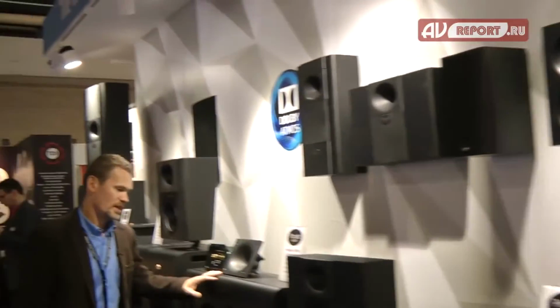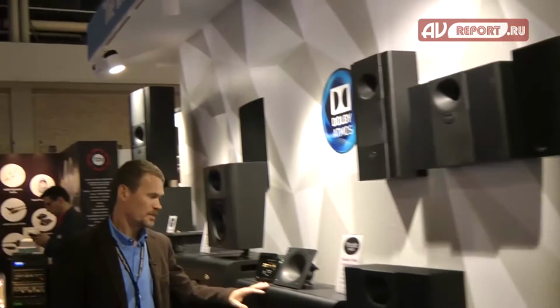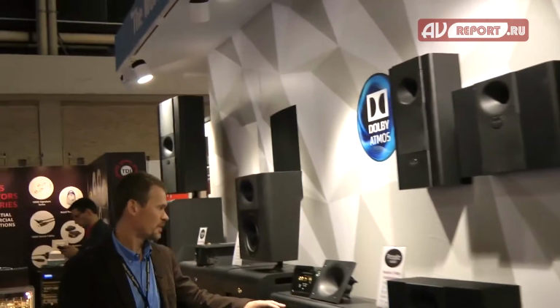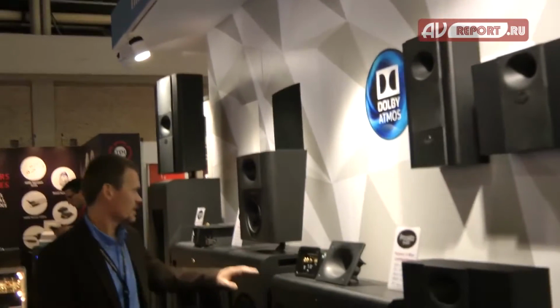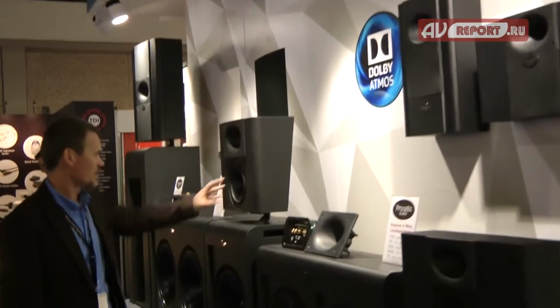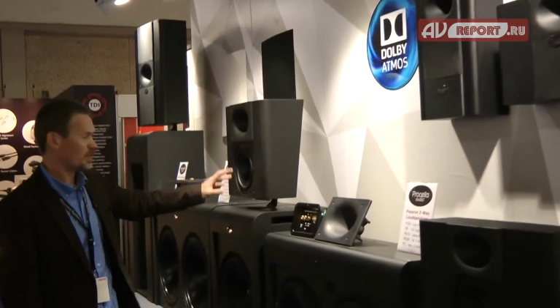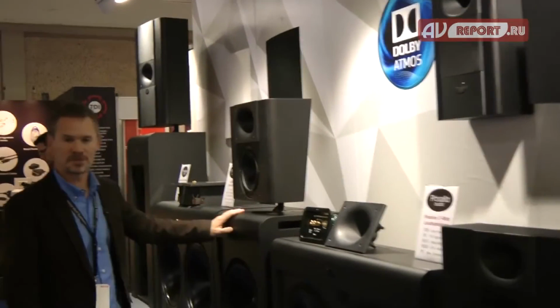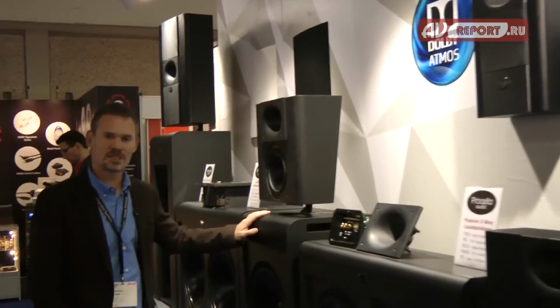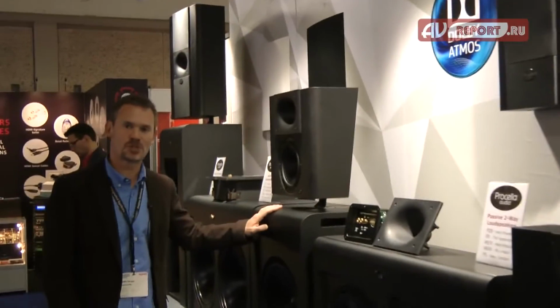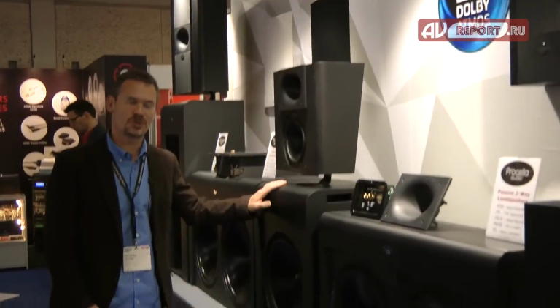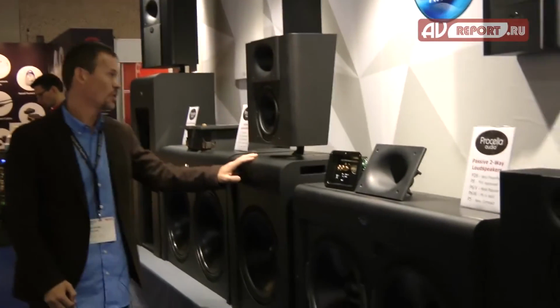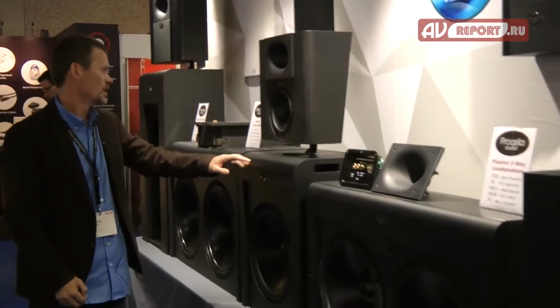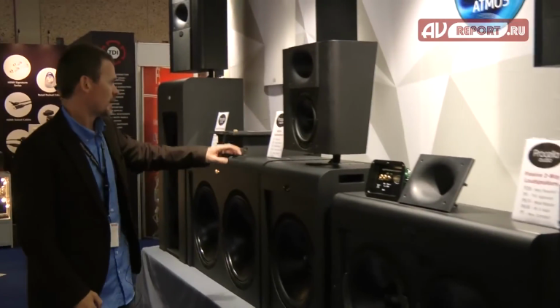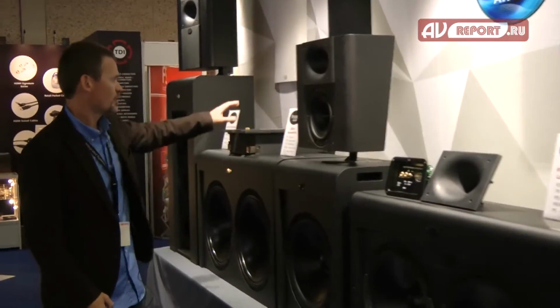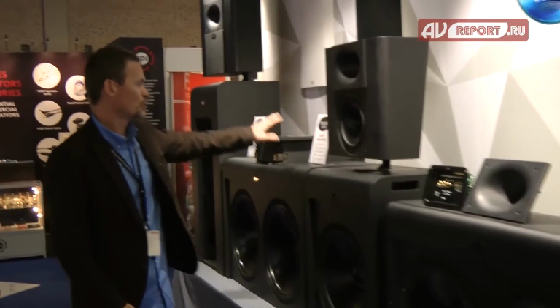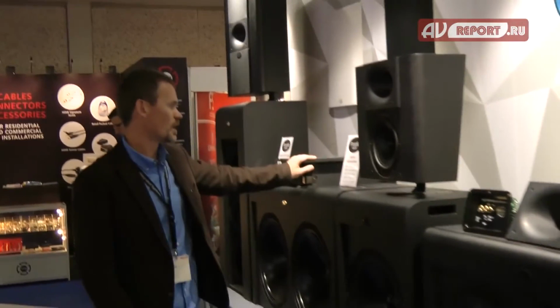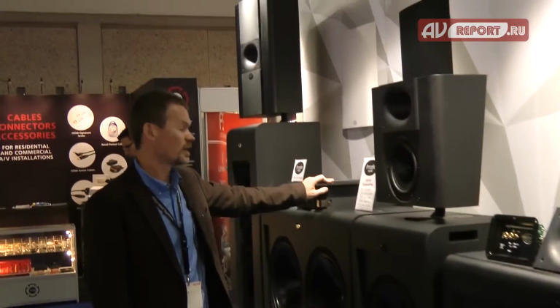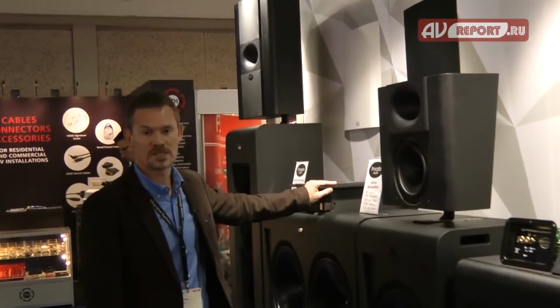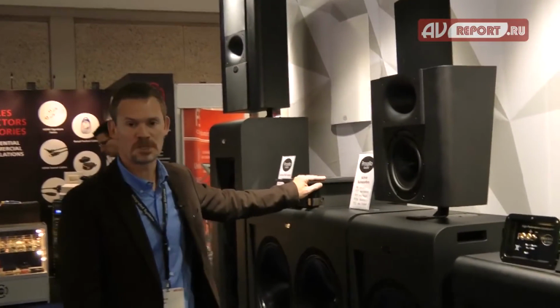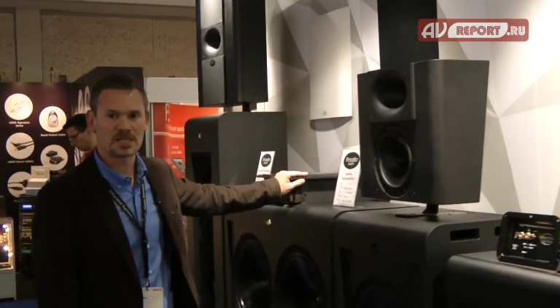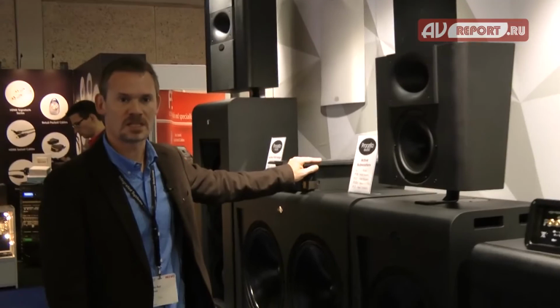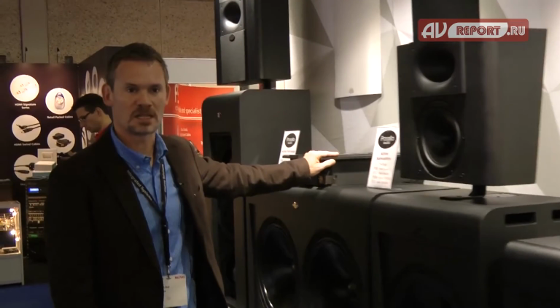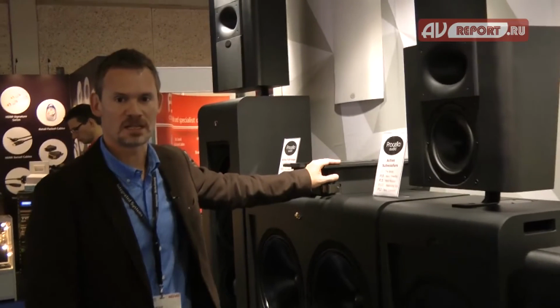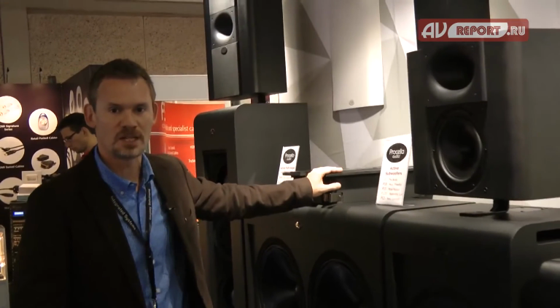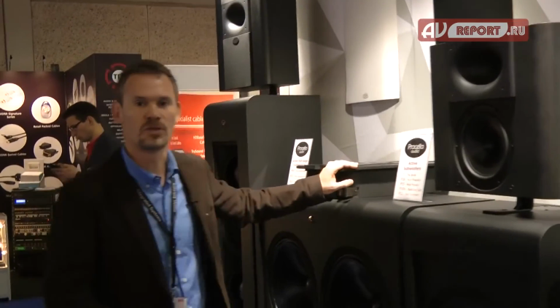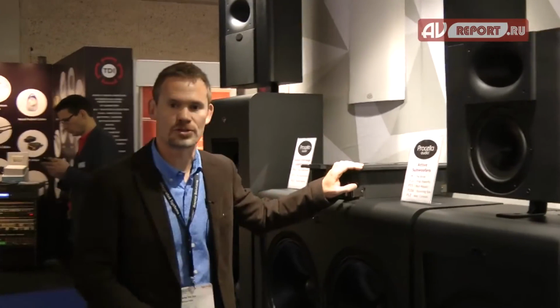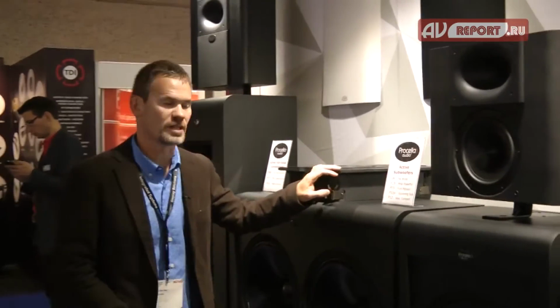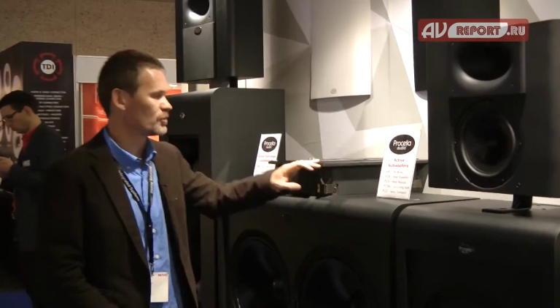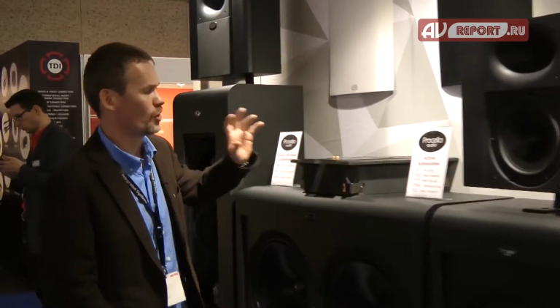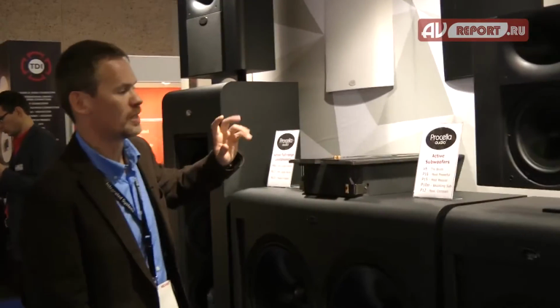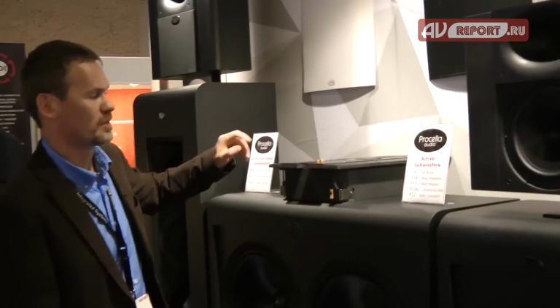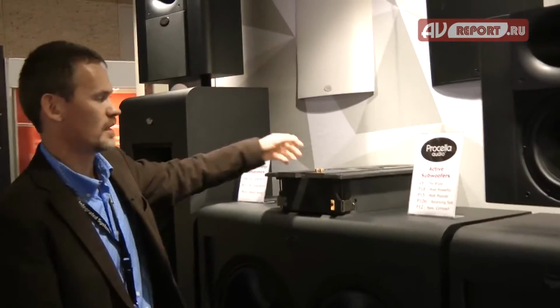The P15, the P815 which you all know — but actually the new one here is the P6 in the in-wall version, and I'll just show you that for a second.